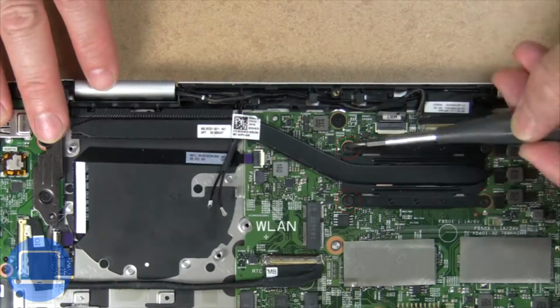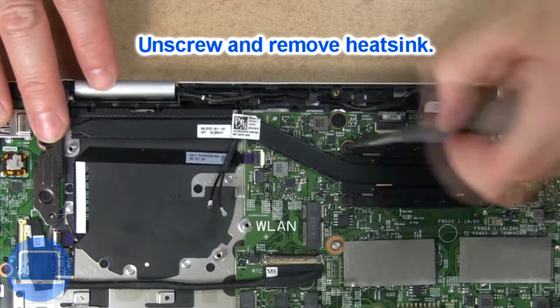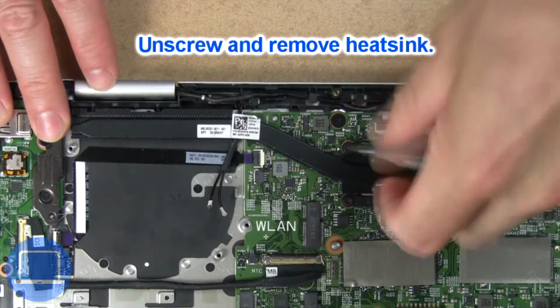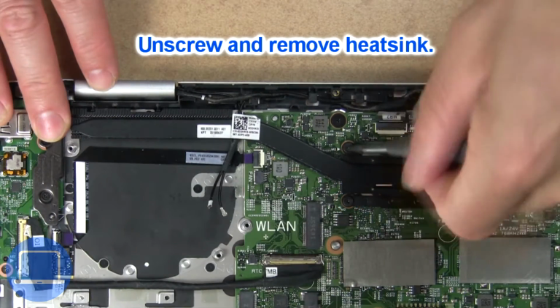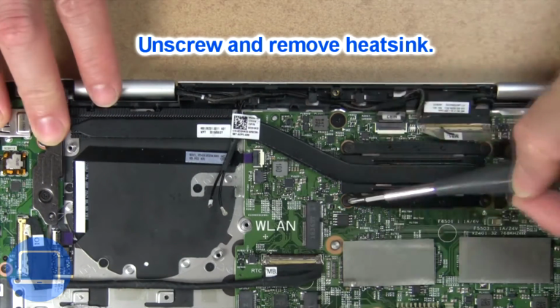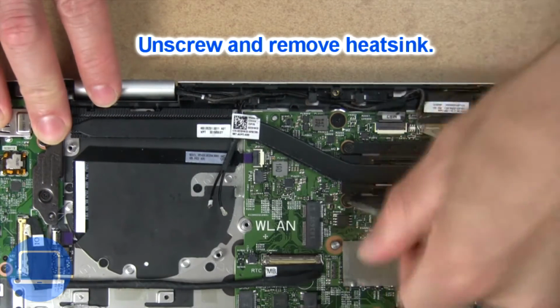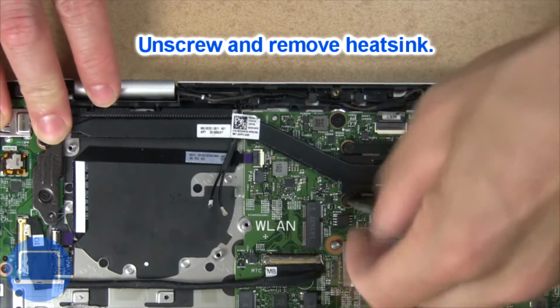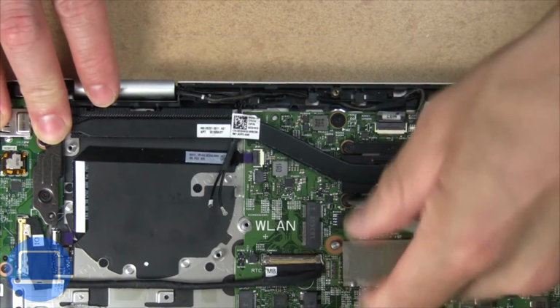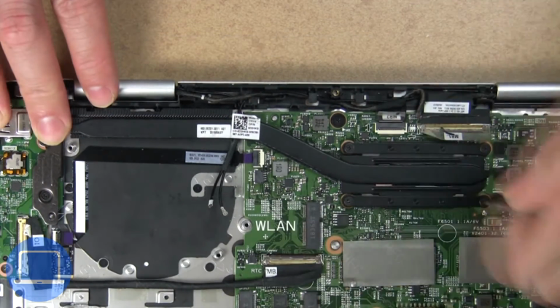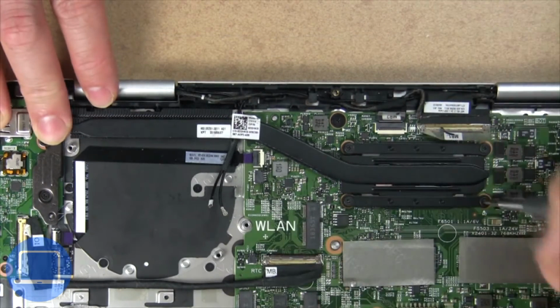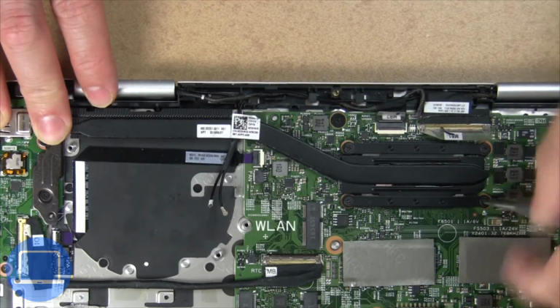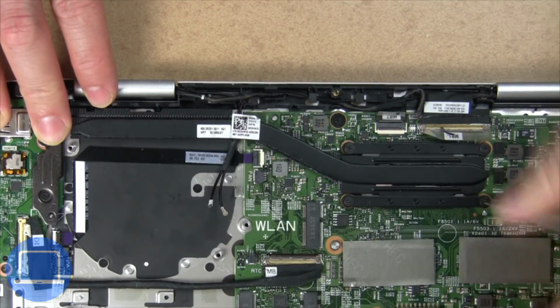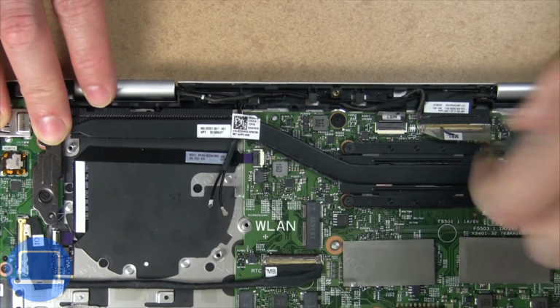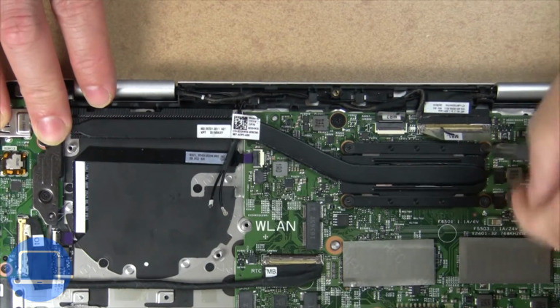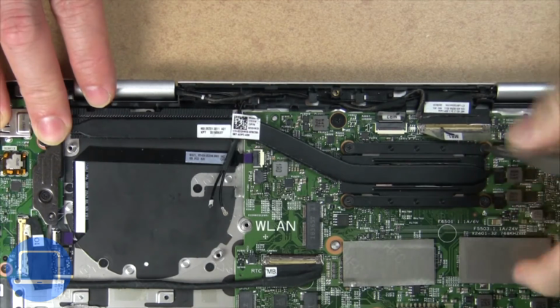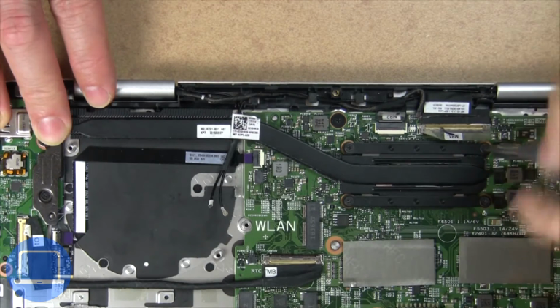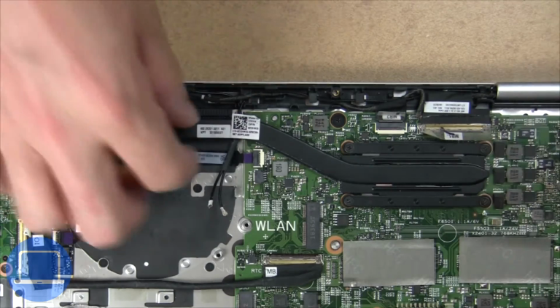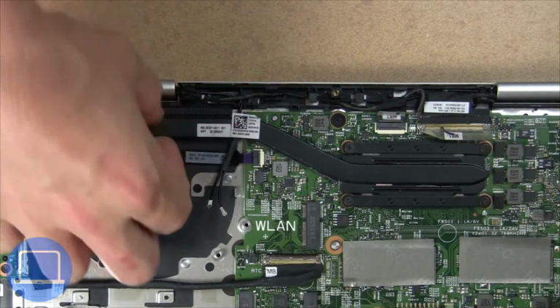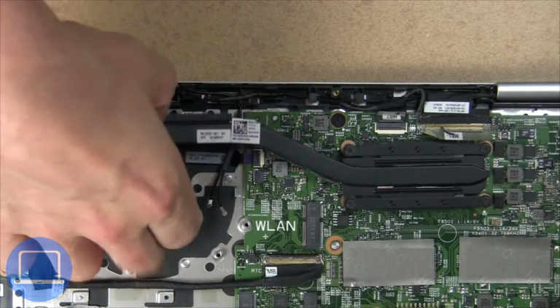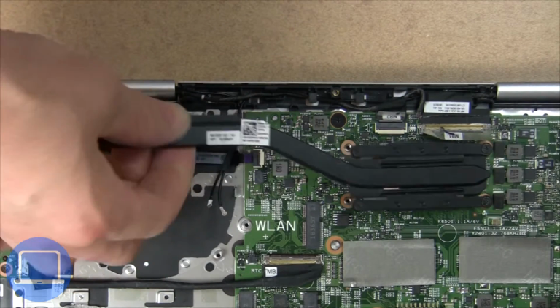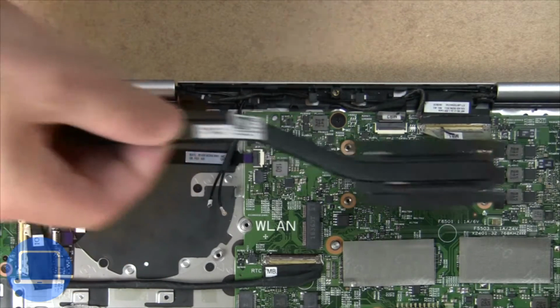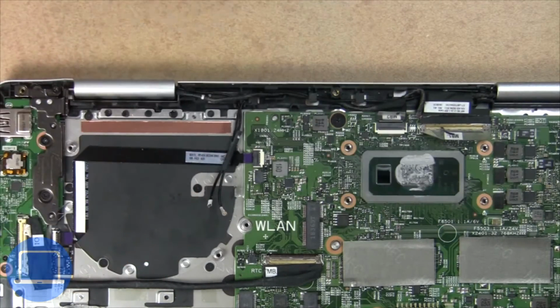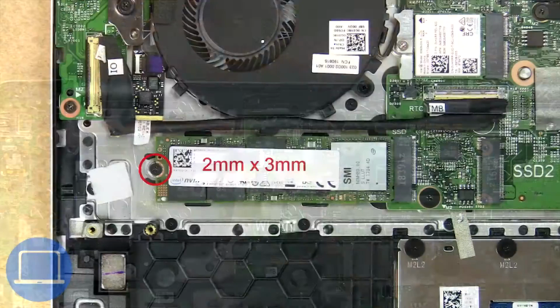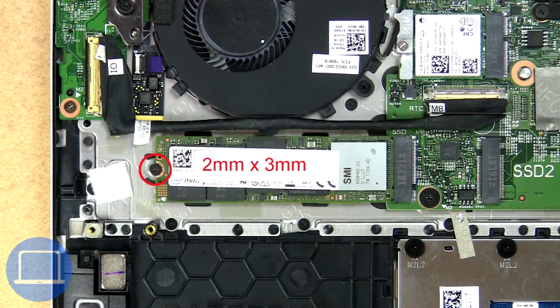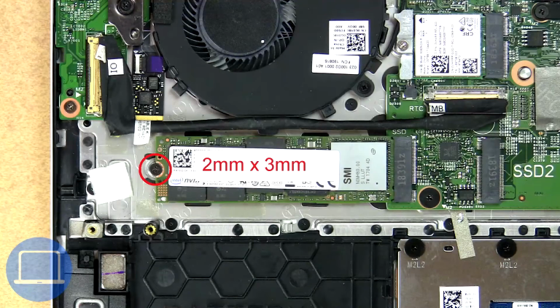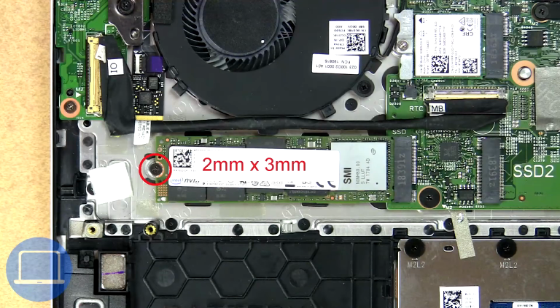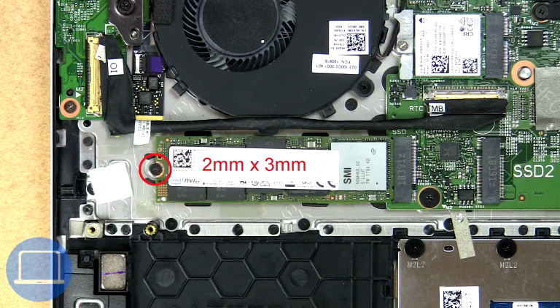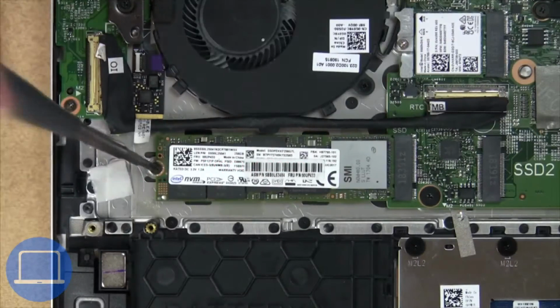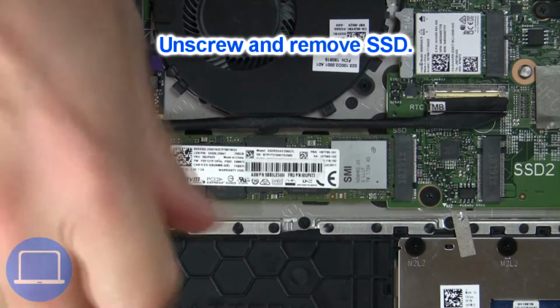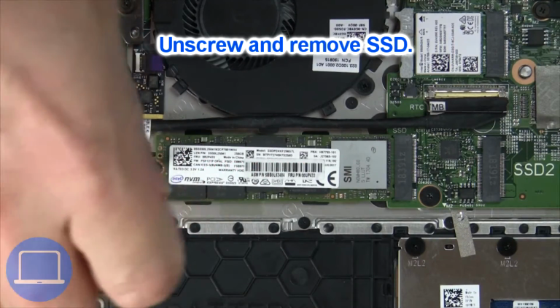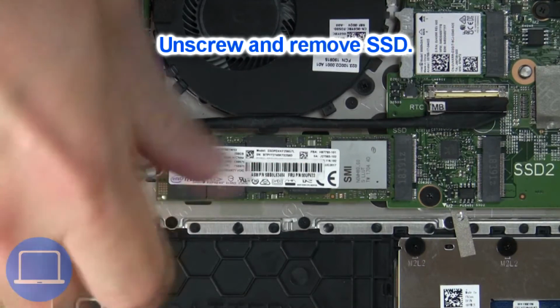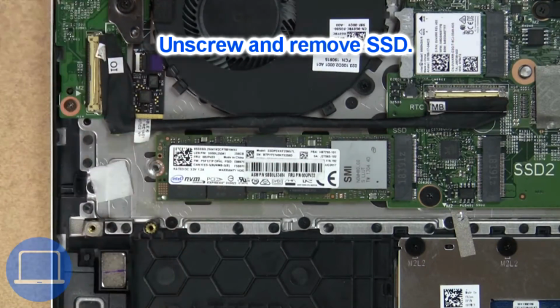Now unscrew and remove the heatsink. Now unscrew the solid state drive.